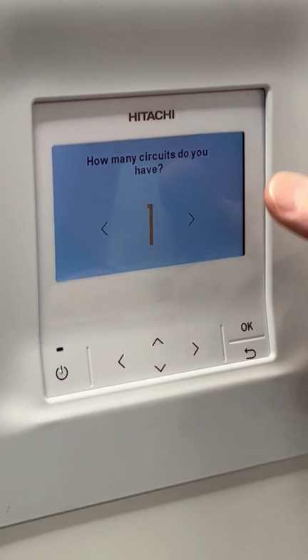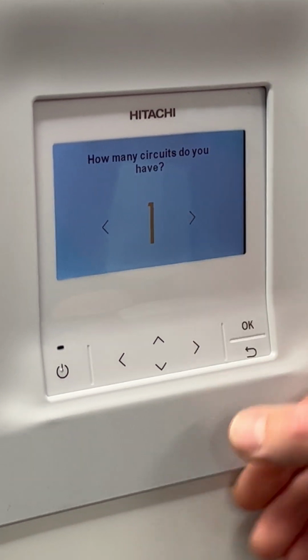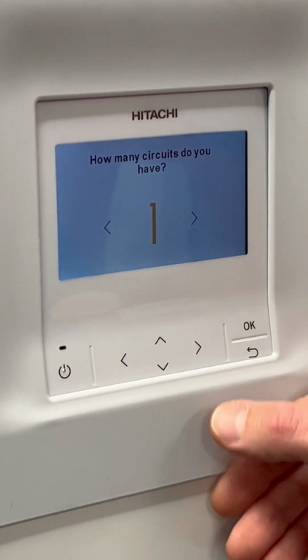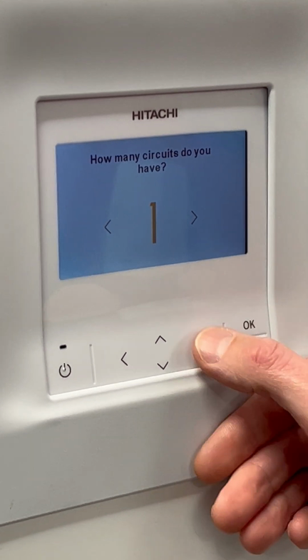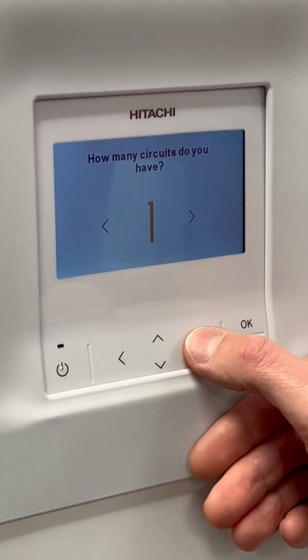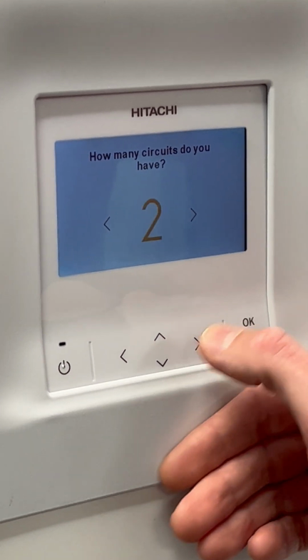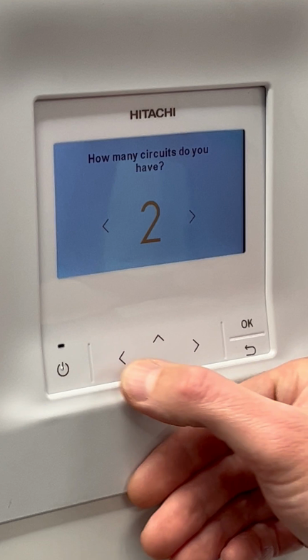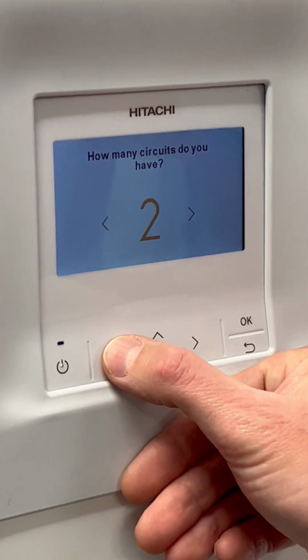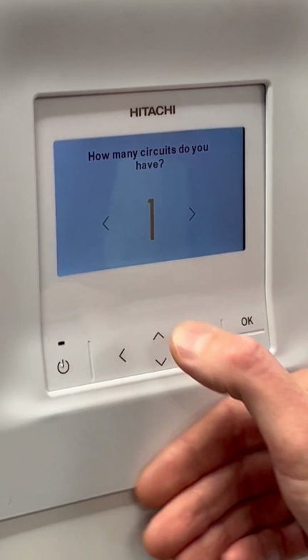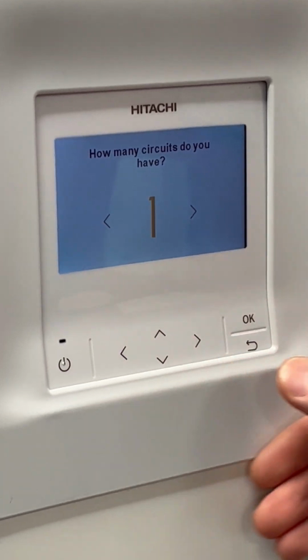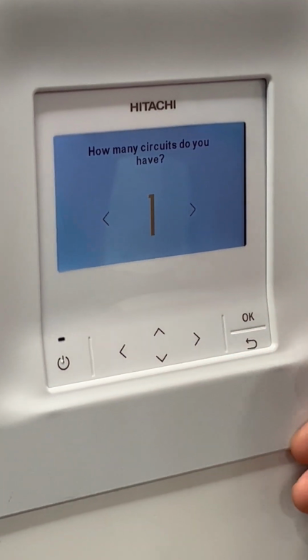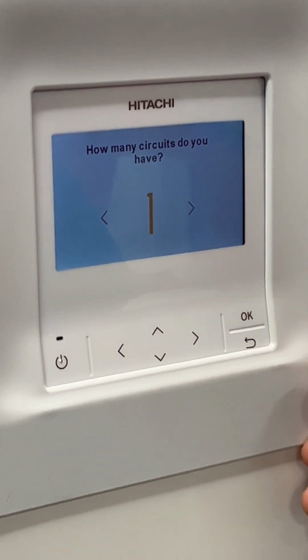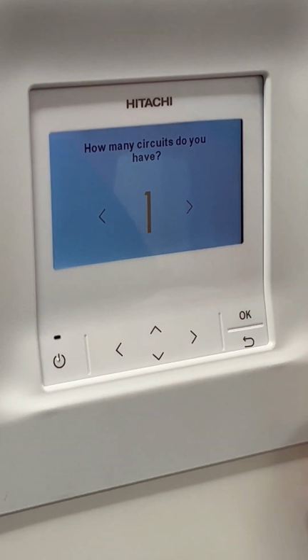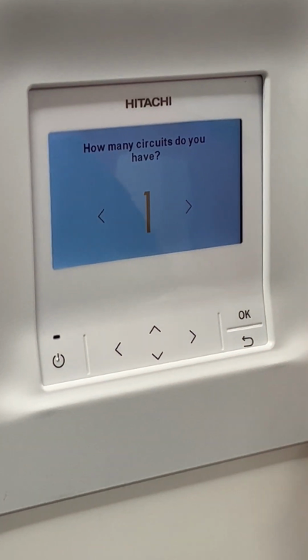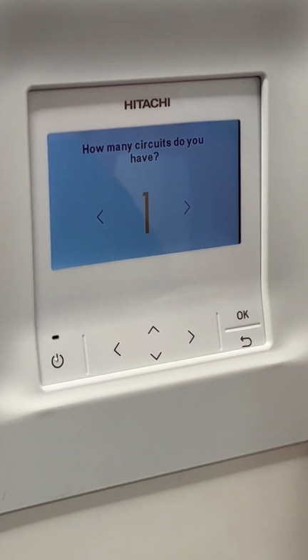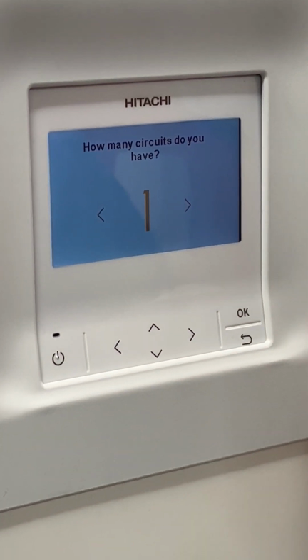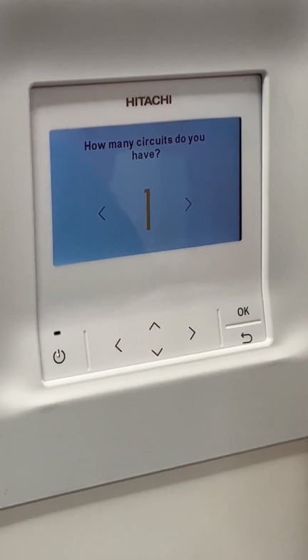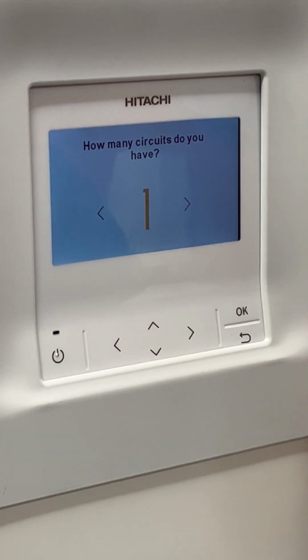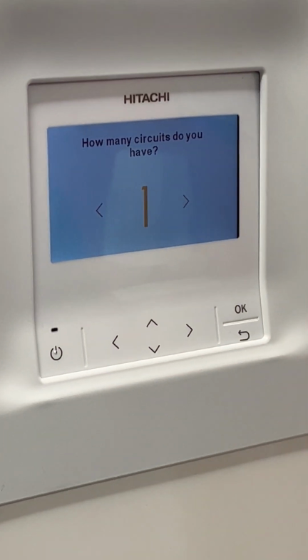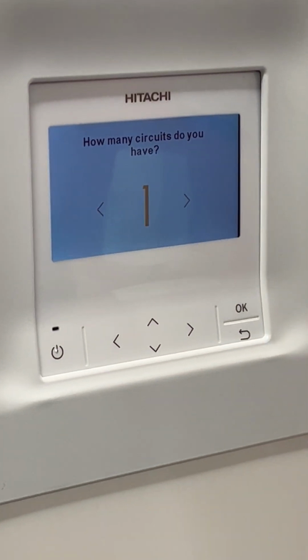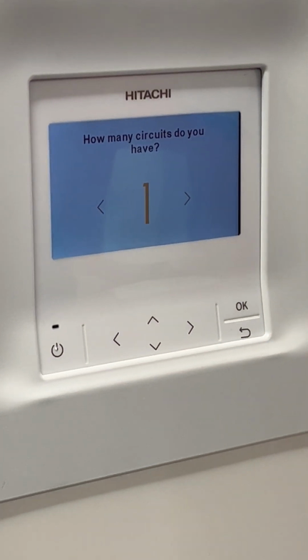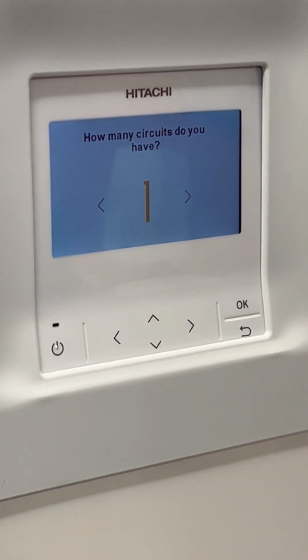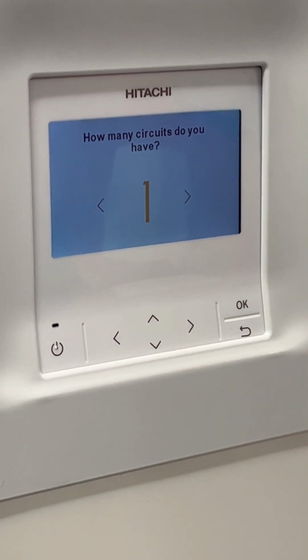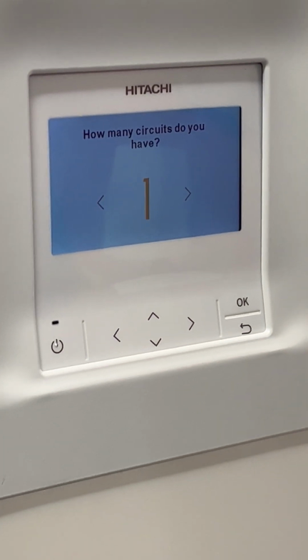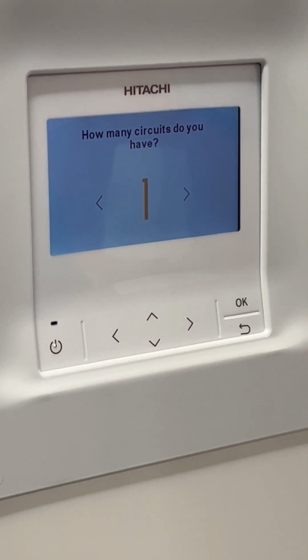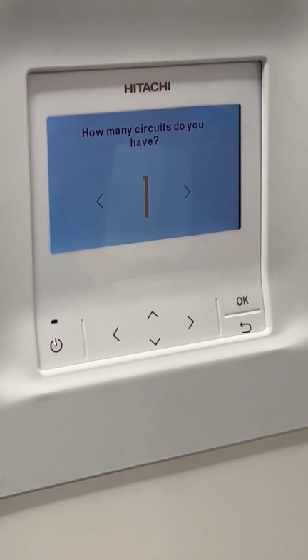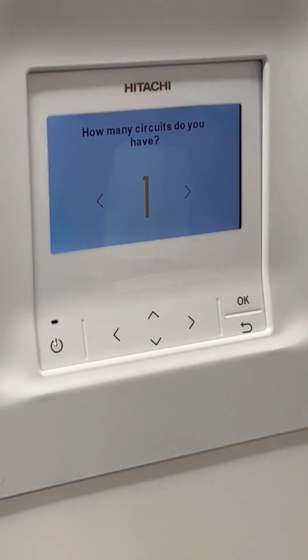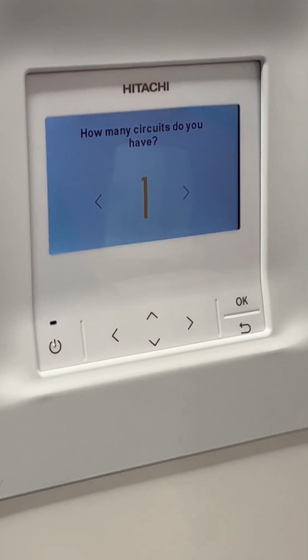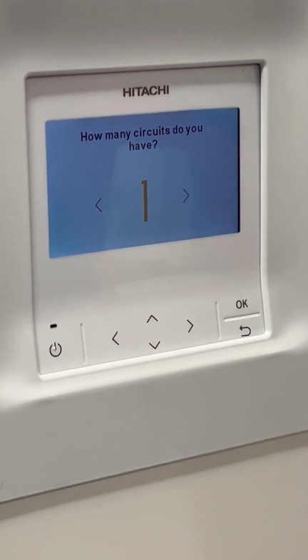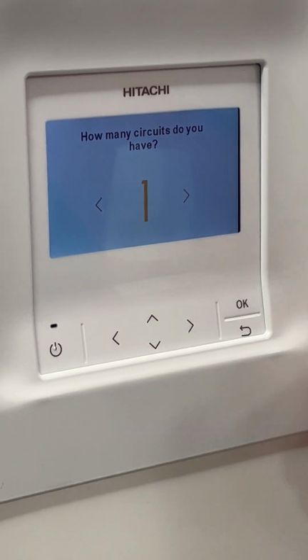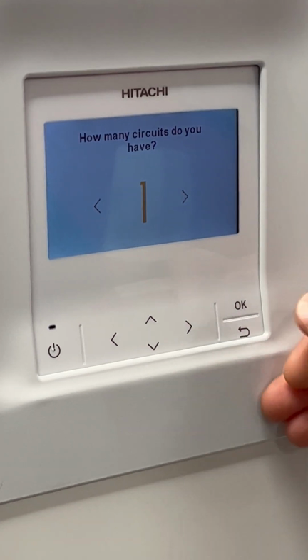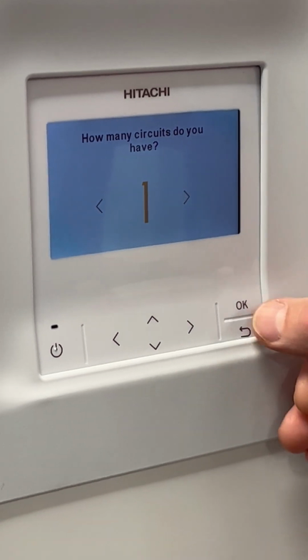How many heating circuits have you got? The option is one or two. Most installations will have one. If you've got two, you're going to have an electronic mixer set connected to the unit.